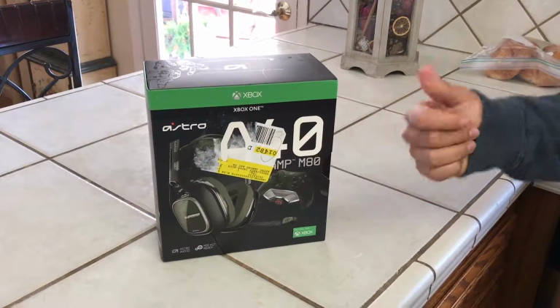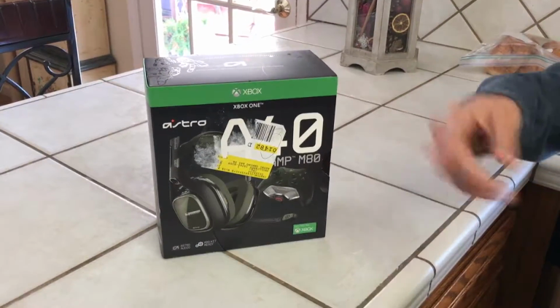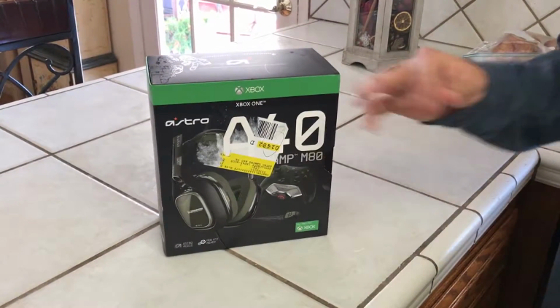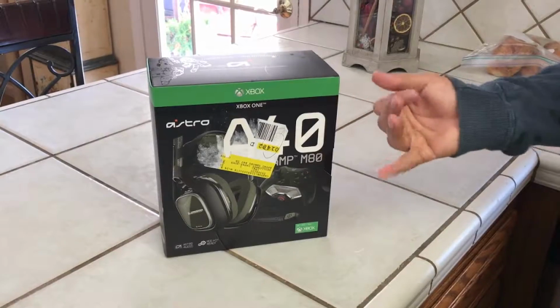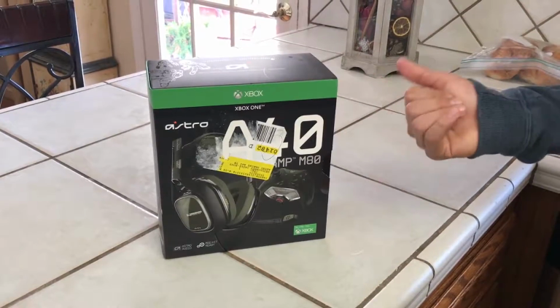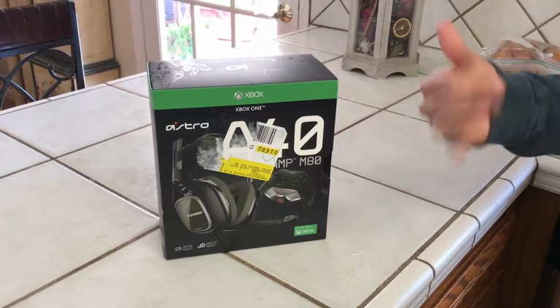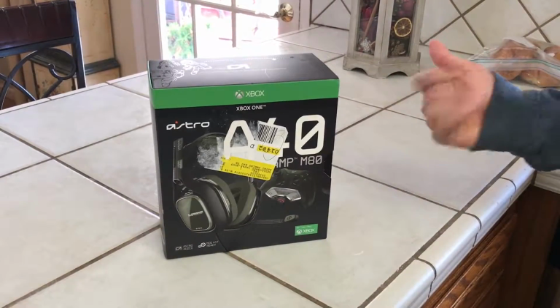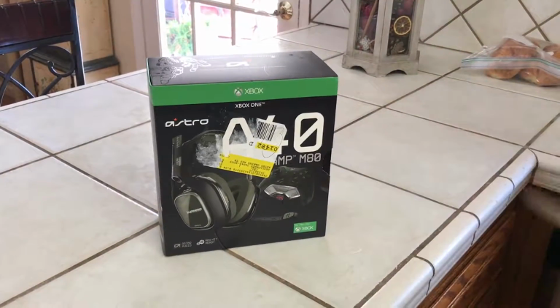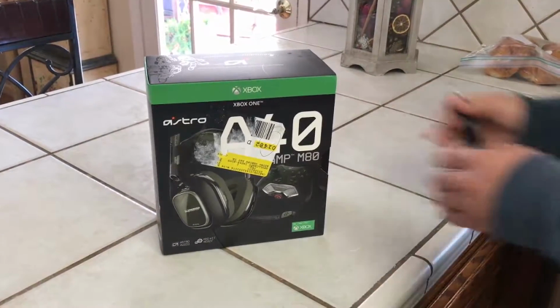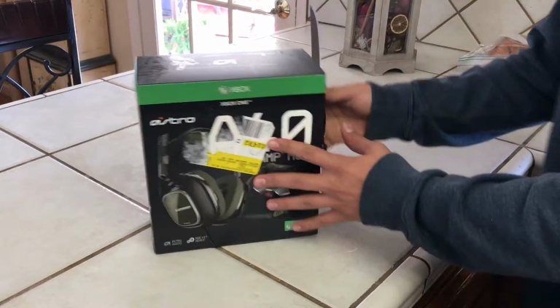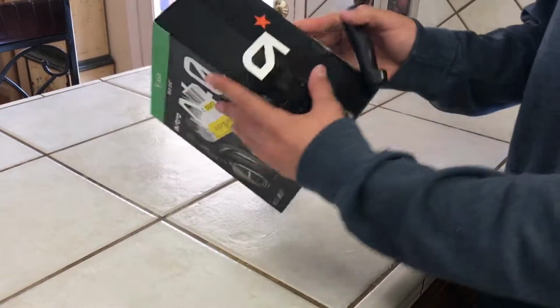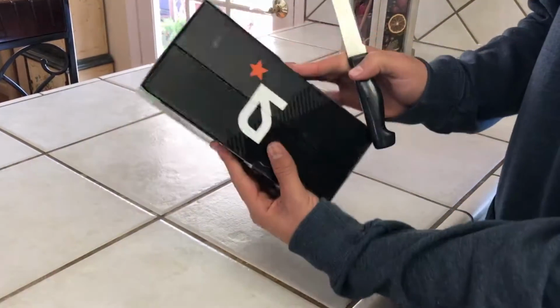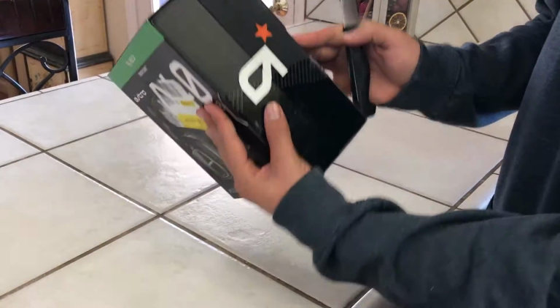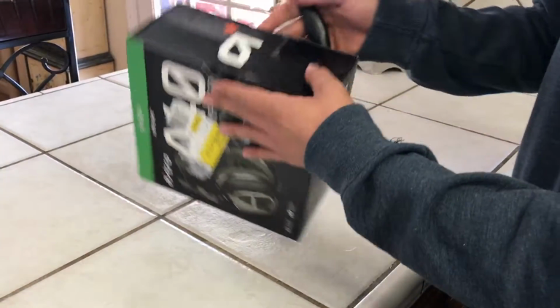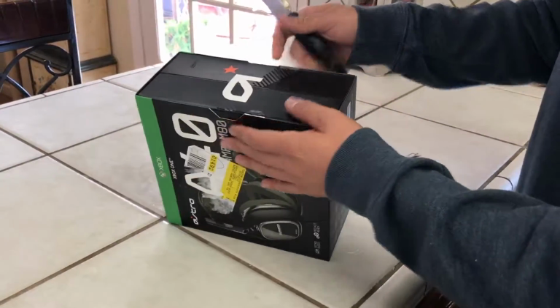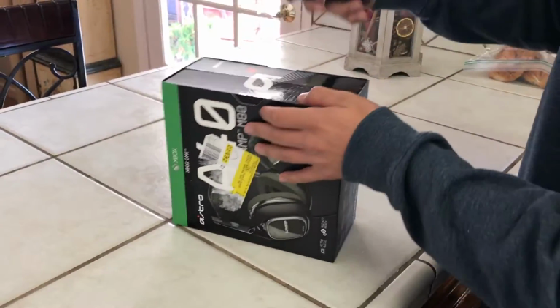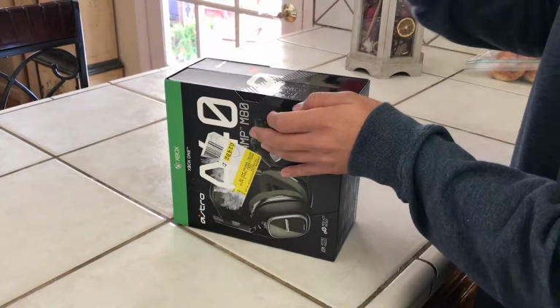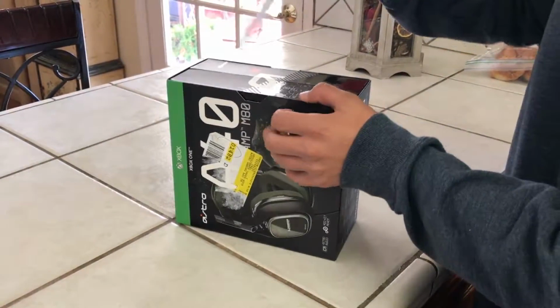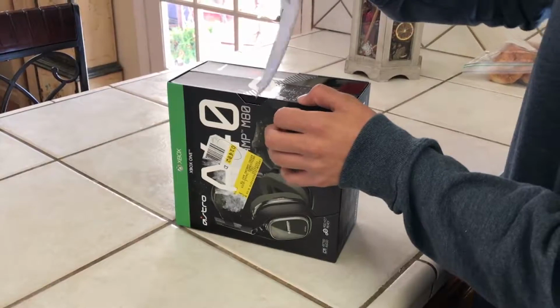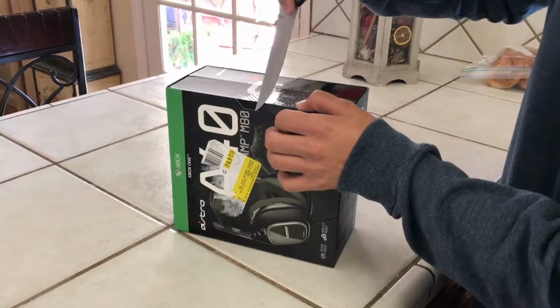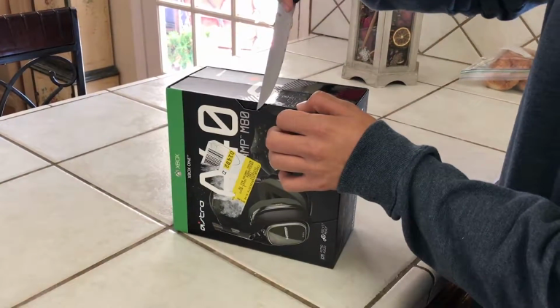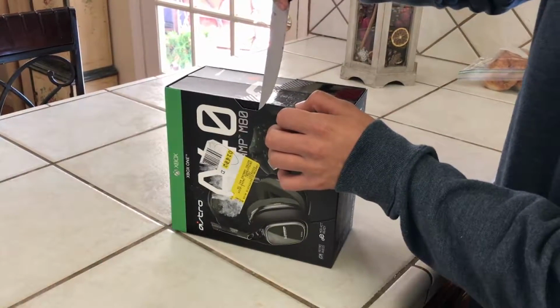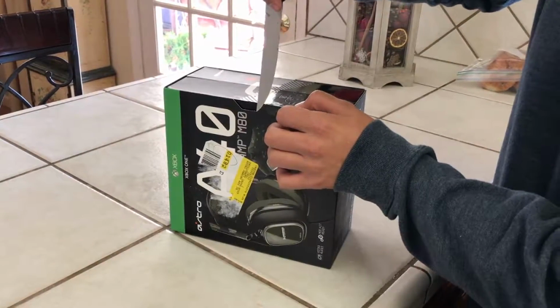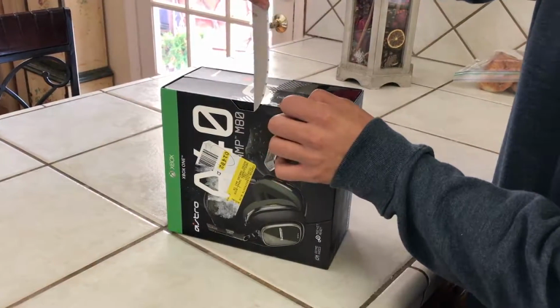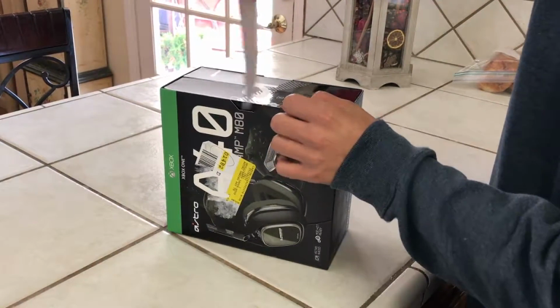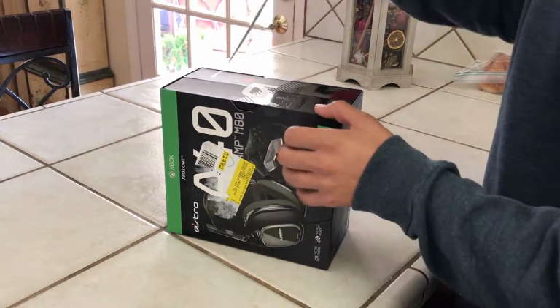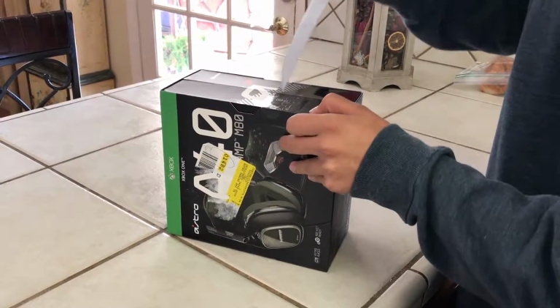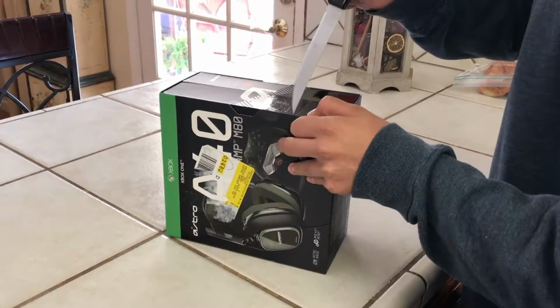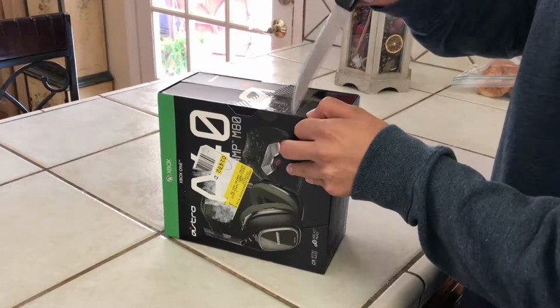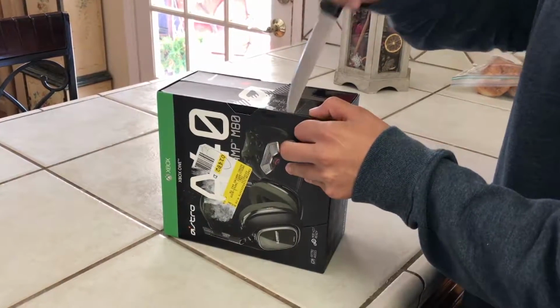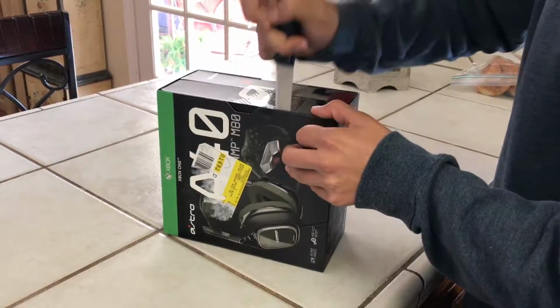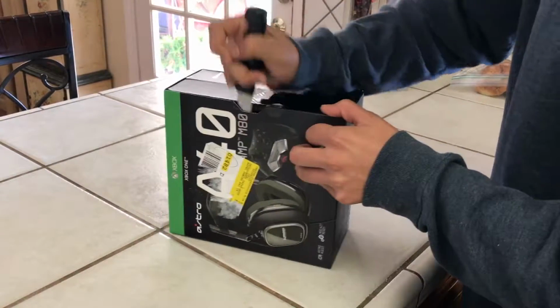What is going on guys, it's Petru here coming at you with a brand new video. Today I got an Astro A40 TR and MixAmp unboxing. Let's just hop right into it.